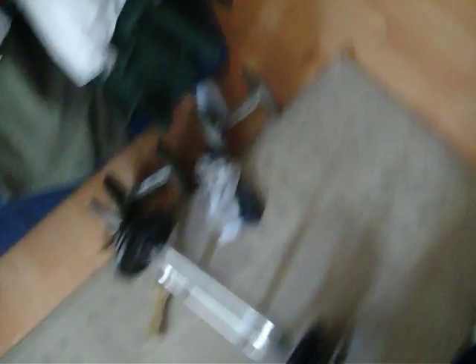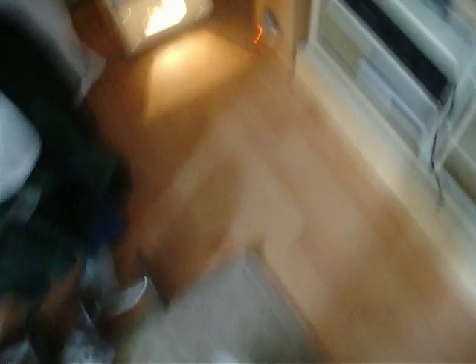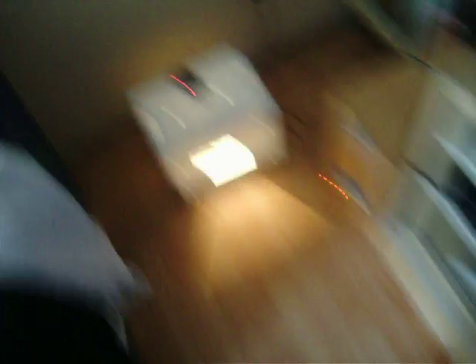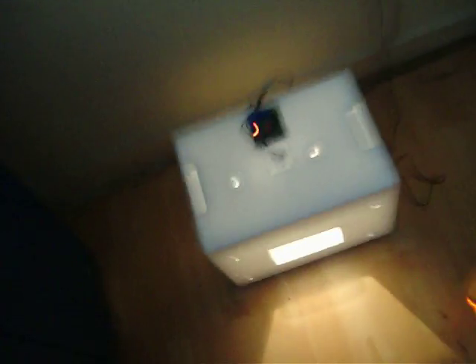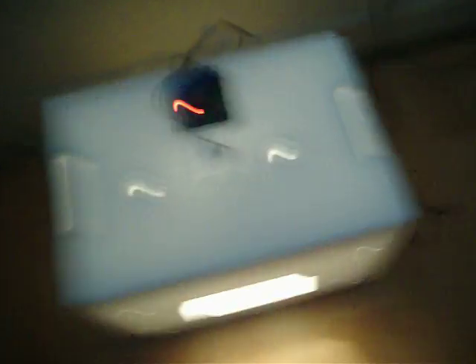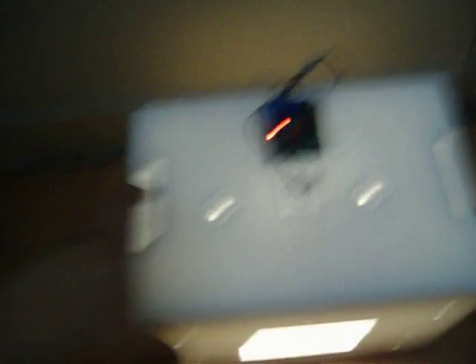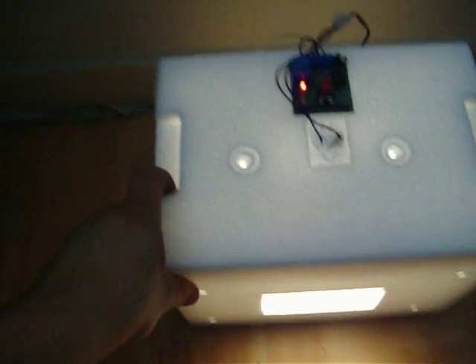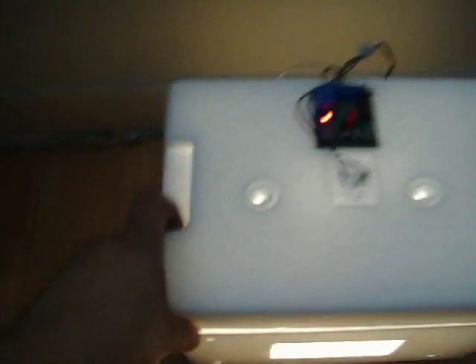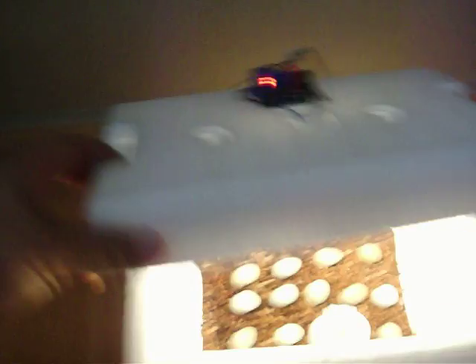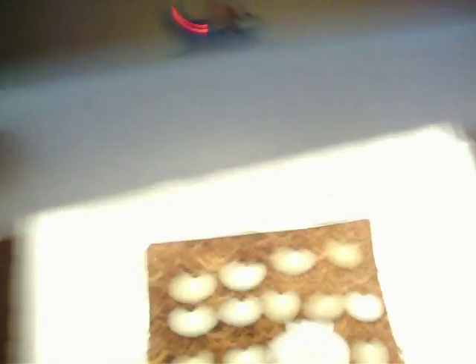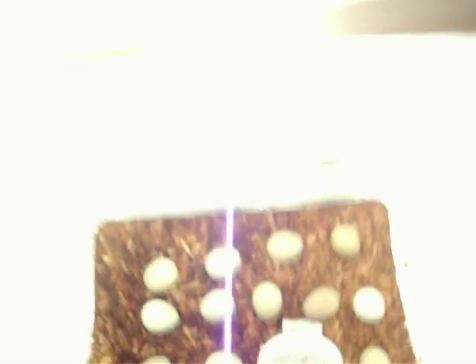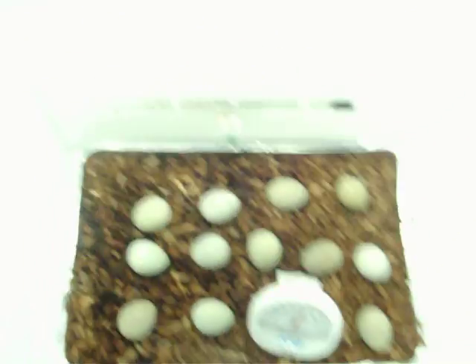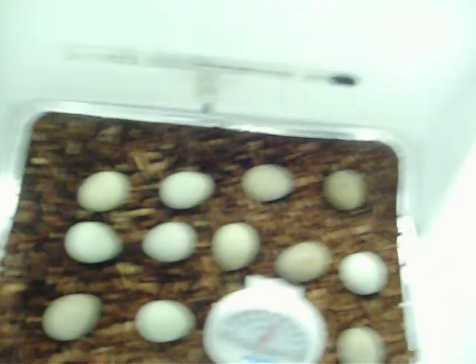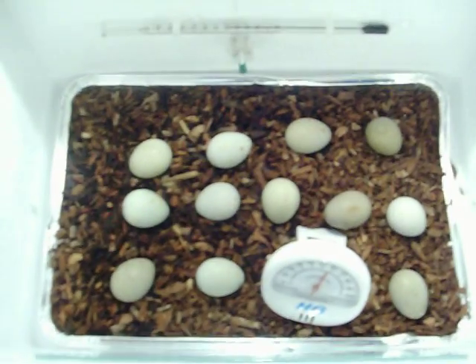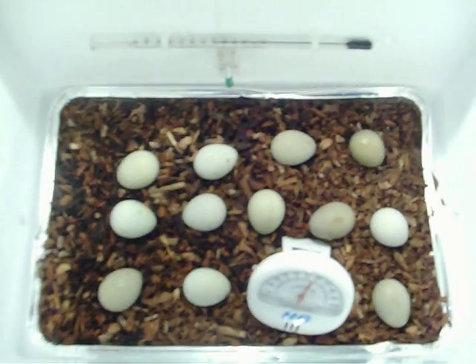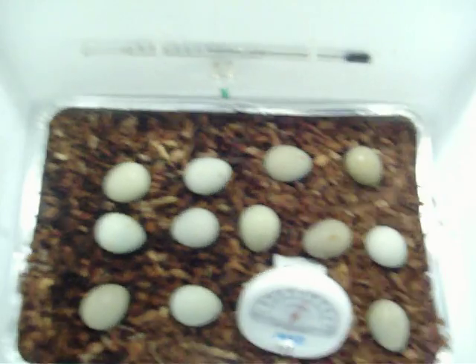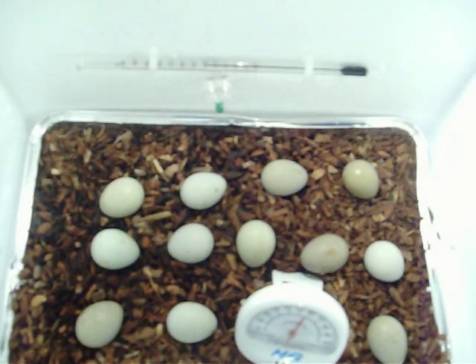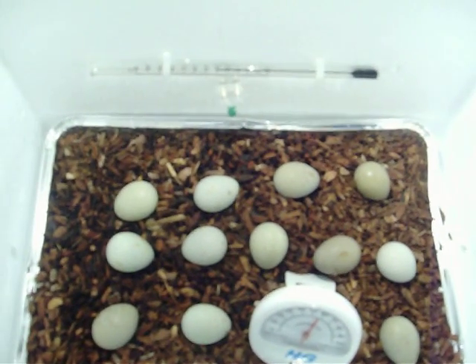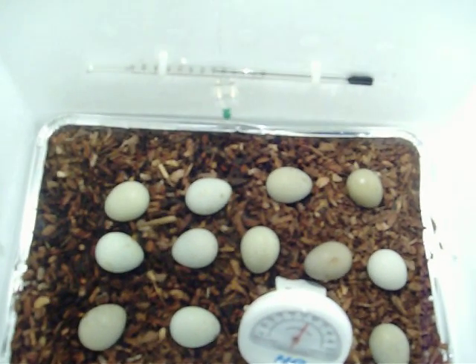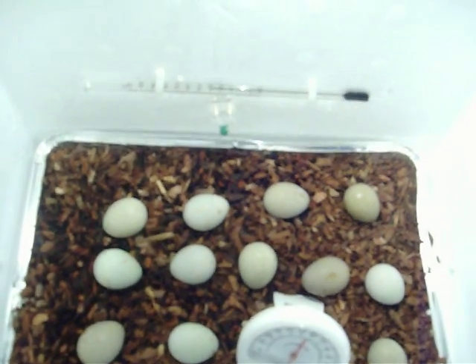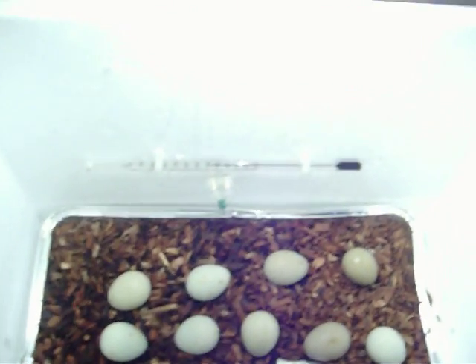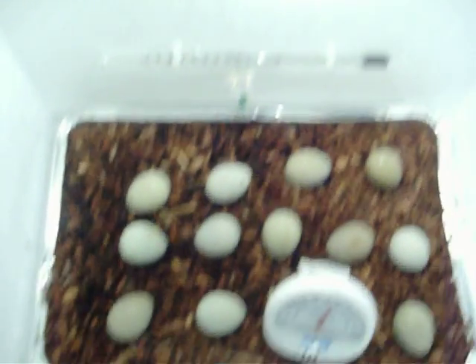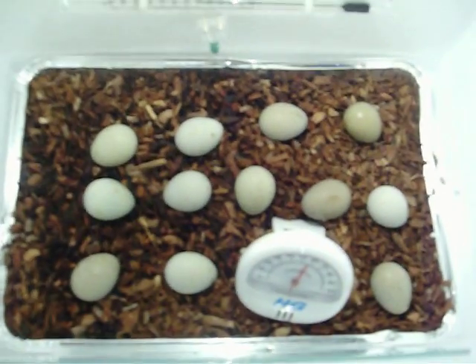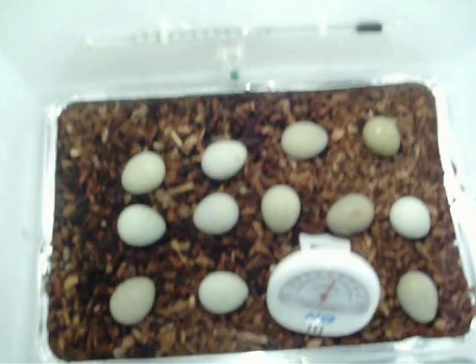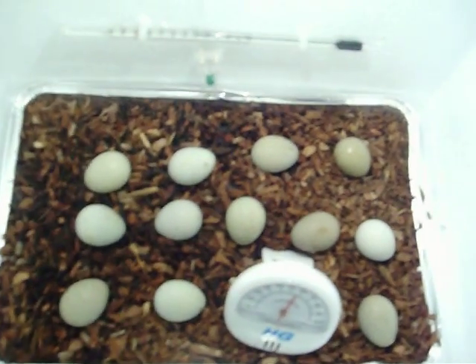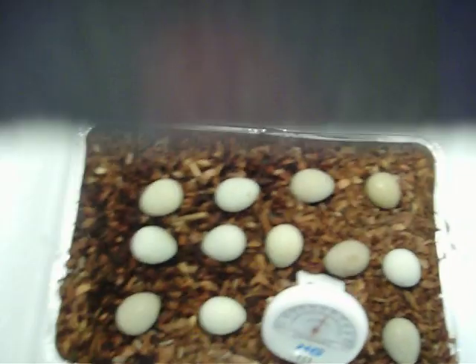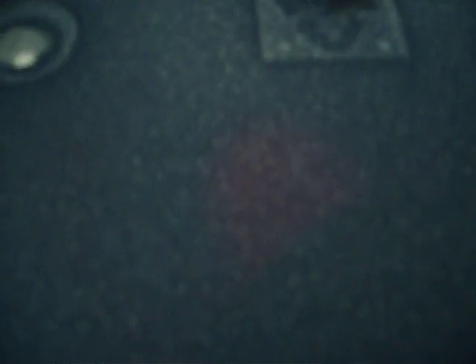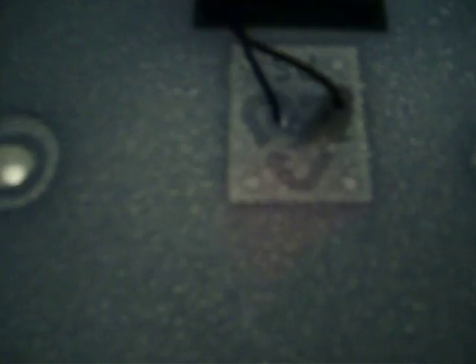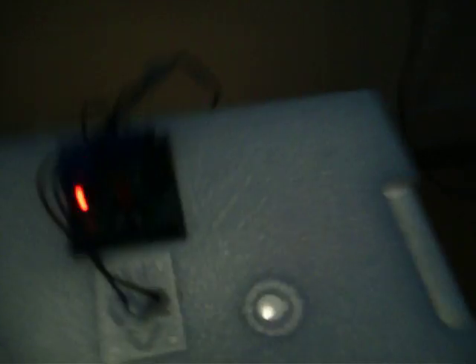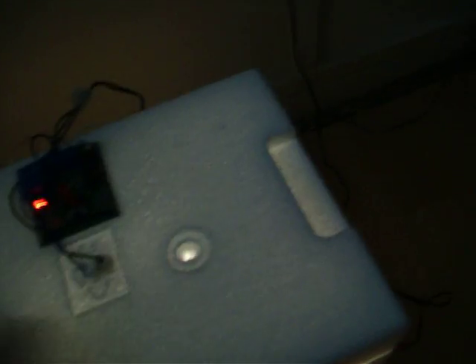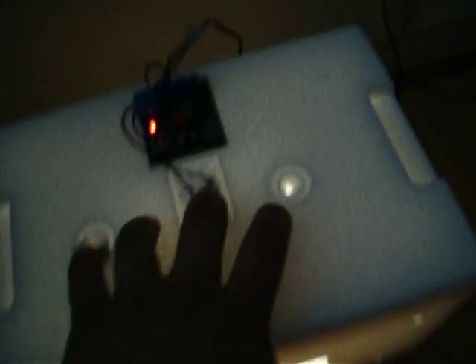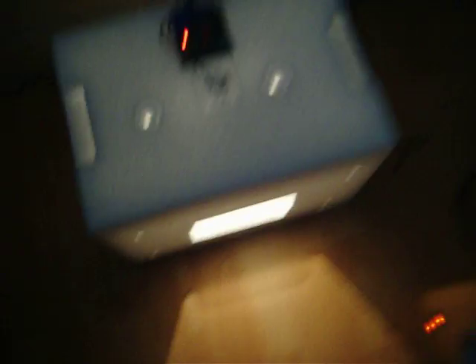Just quickly to show you — small incubator set up, currently hatching, or trying to hatch, quail eggs. It's a thermometer I got online, doing okay so far. Hopefully they'll hatch this Monday.